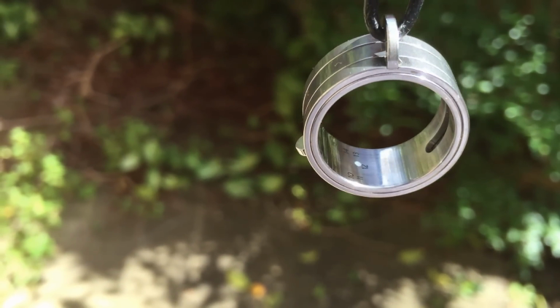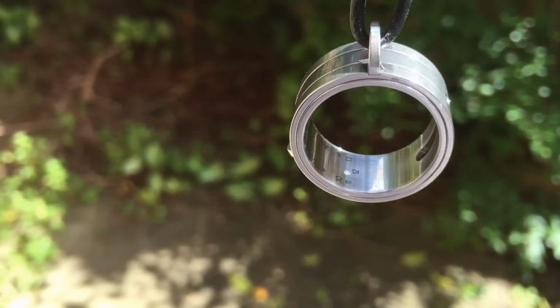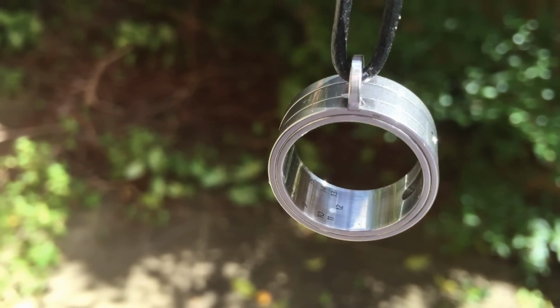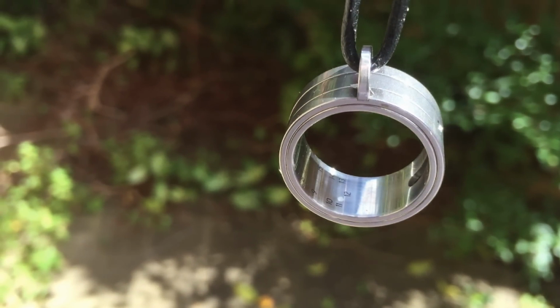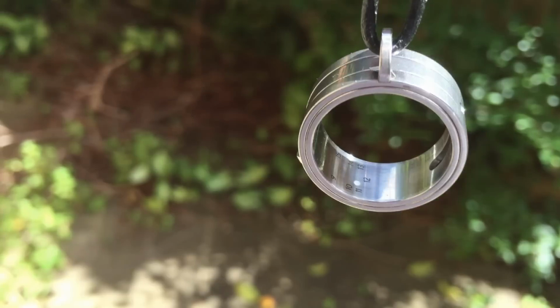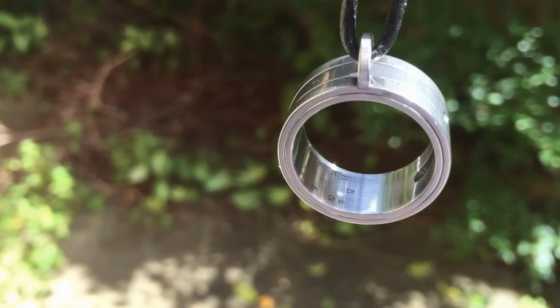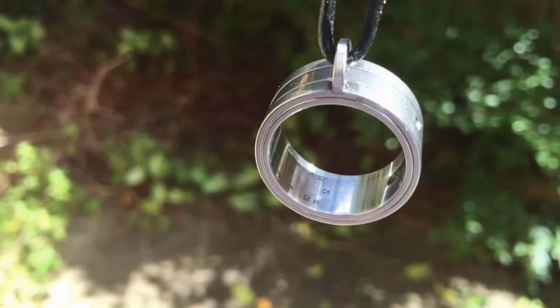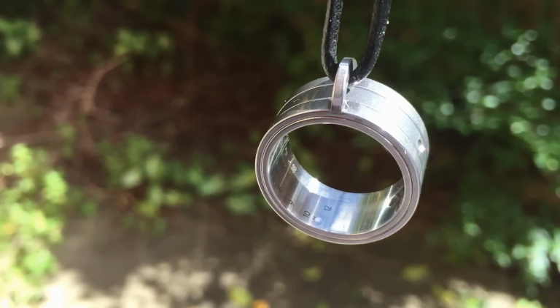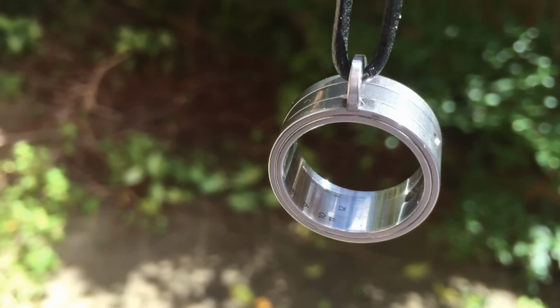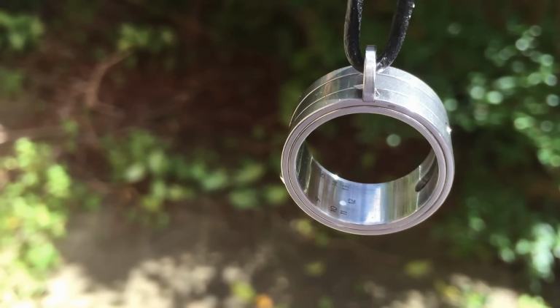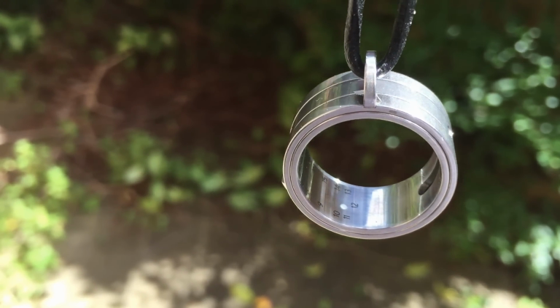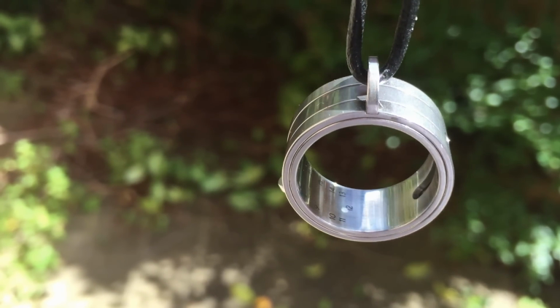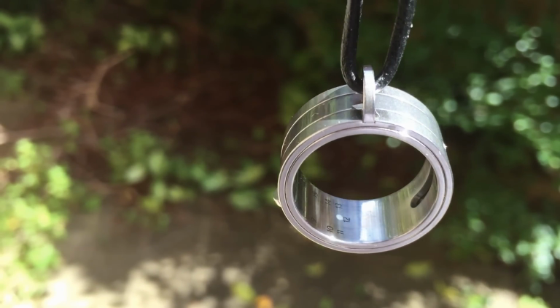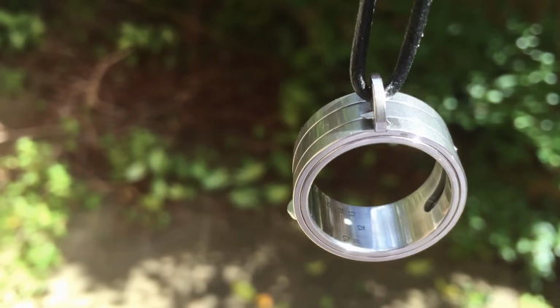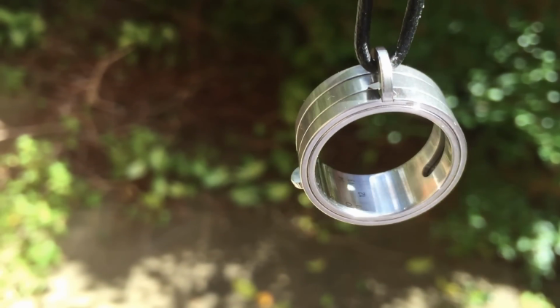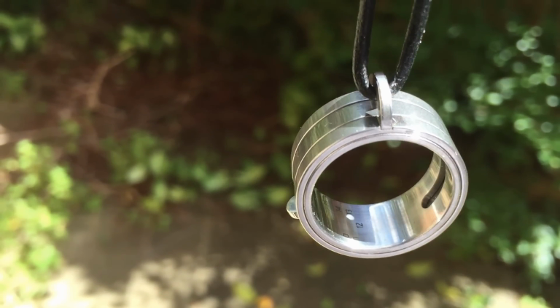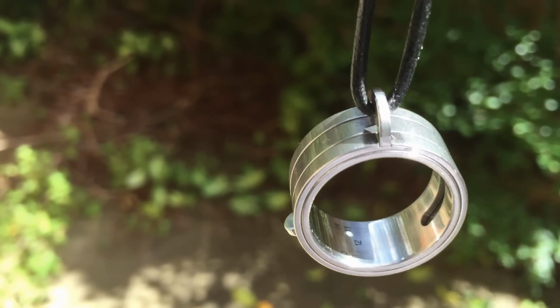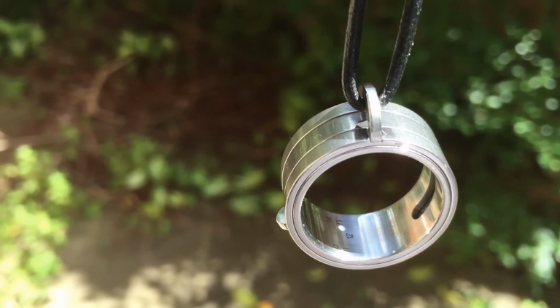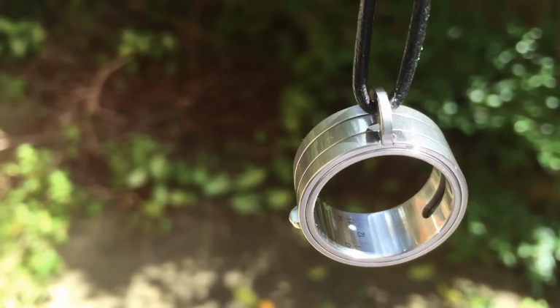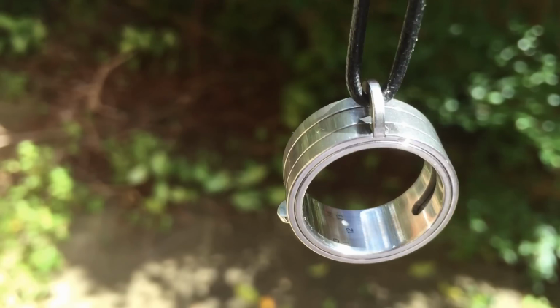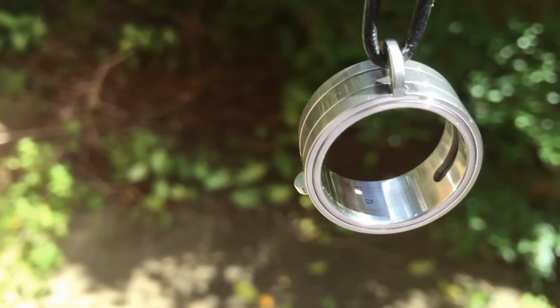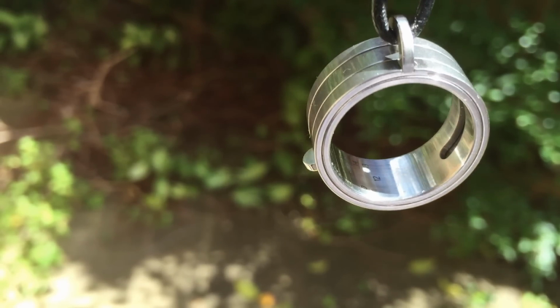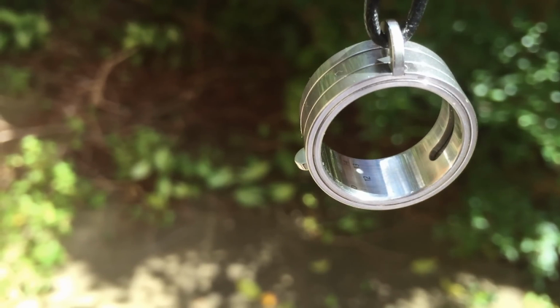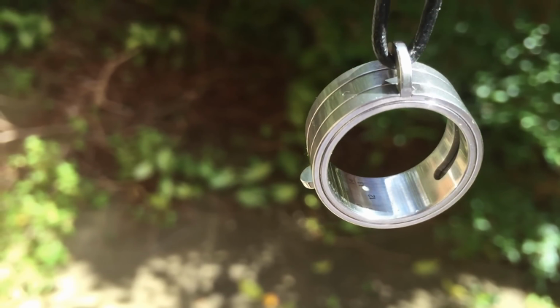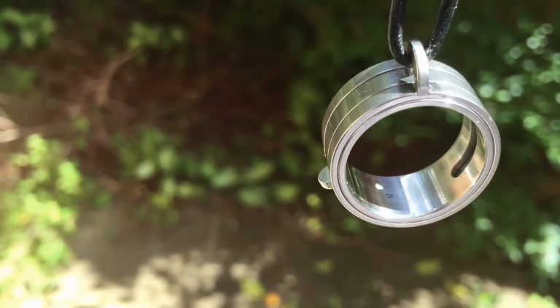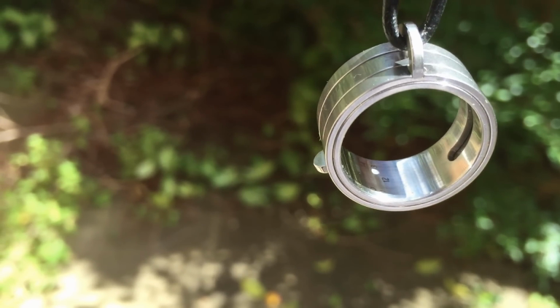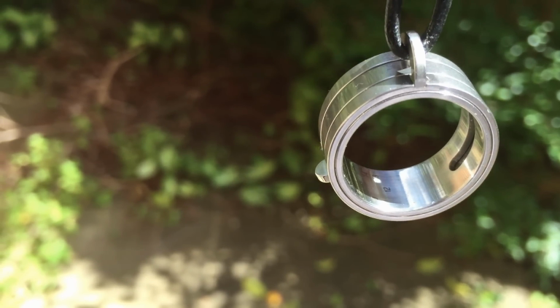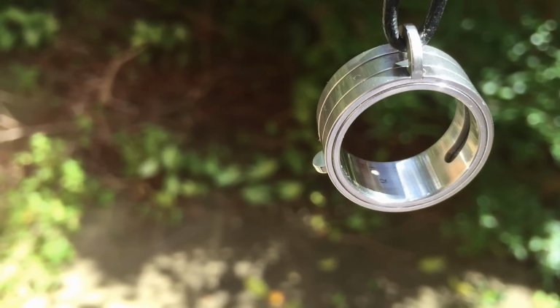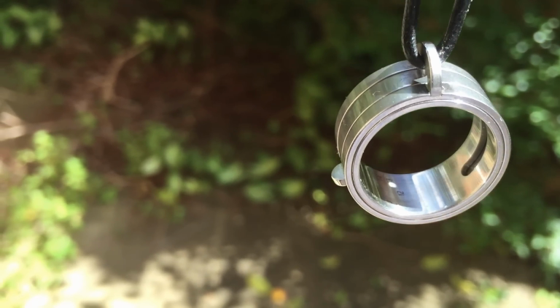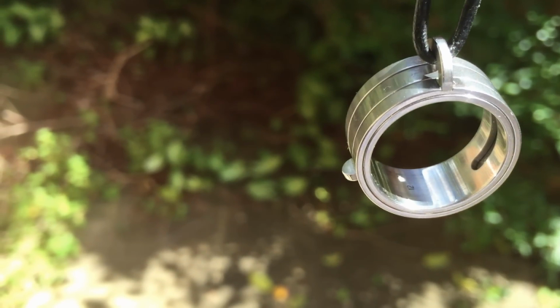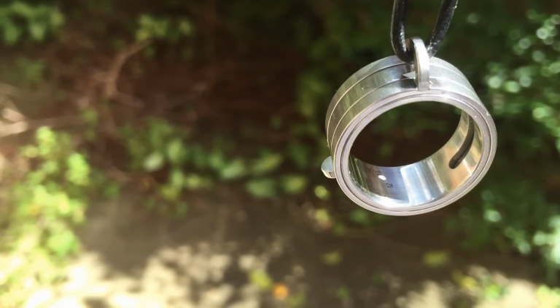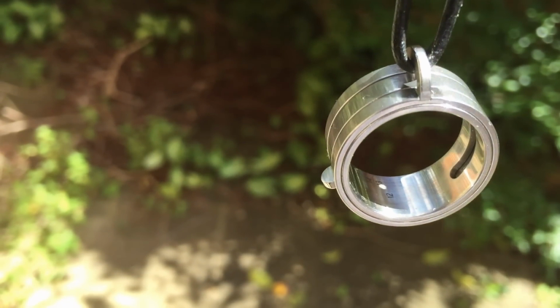So I hope you've enjoyed watching this brief demonstration of the Glashütte NOMOS sundial, incorrectly calibrated for the Southern Hemisphere. Thank you for watching, and goodbye.